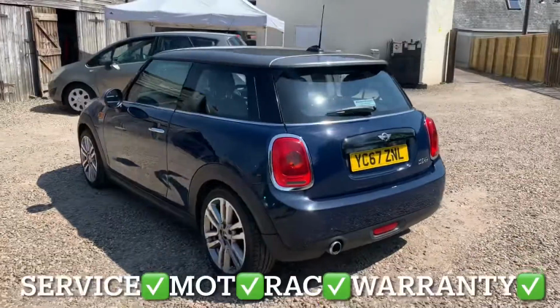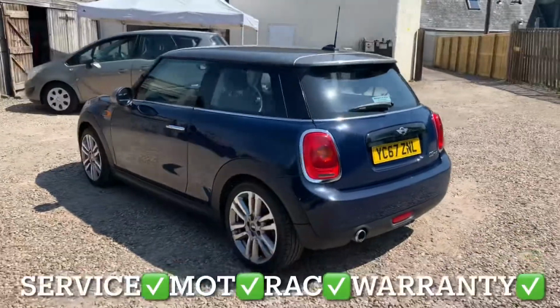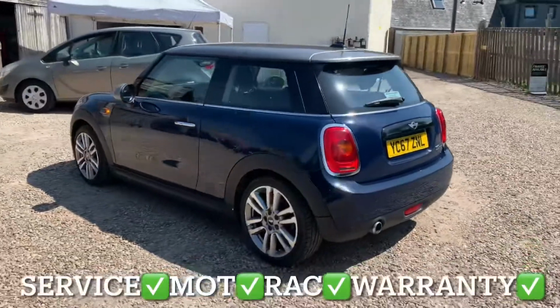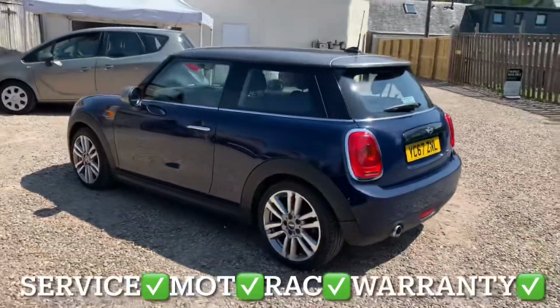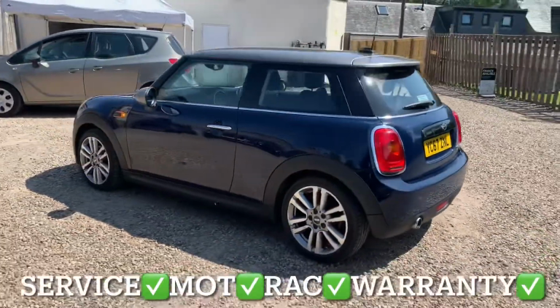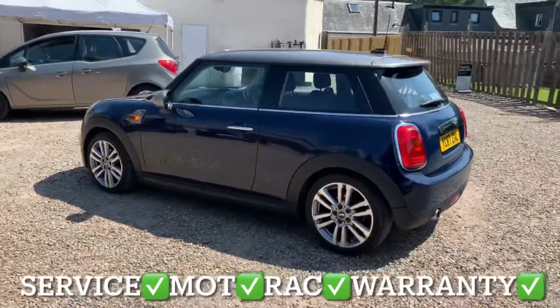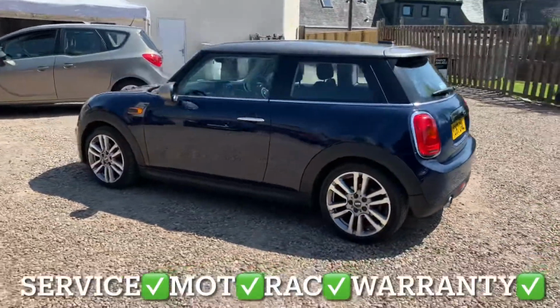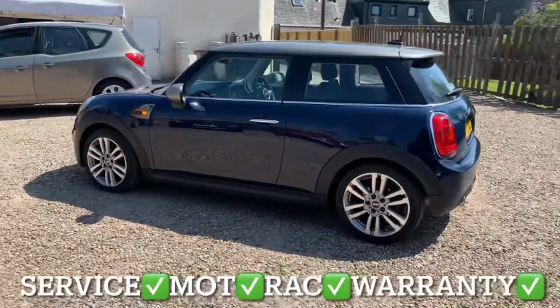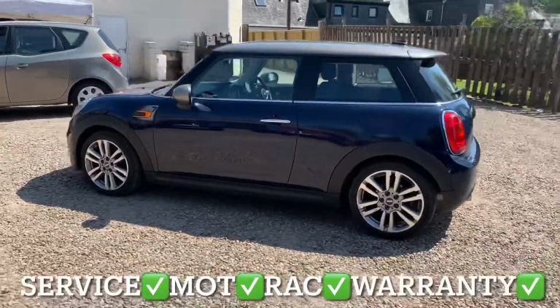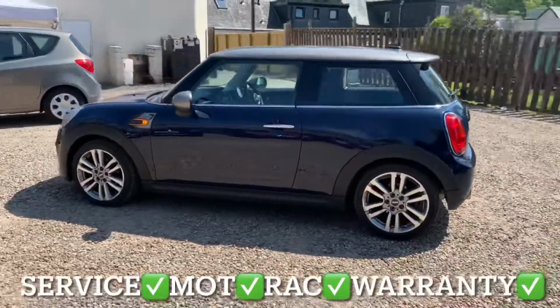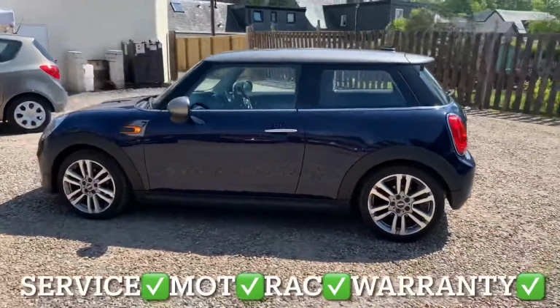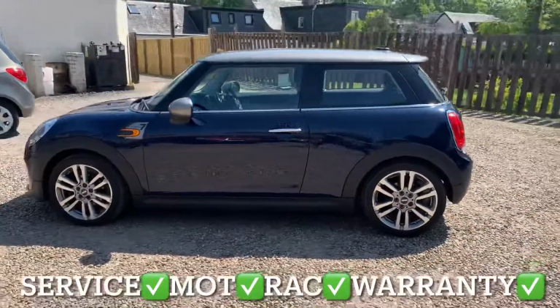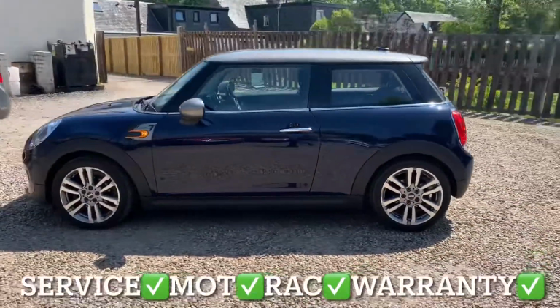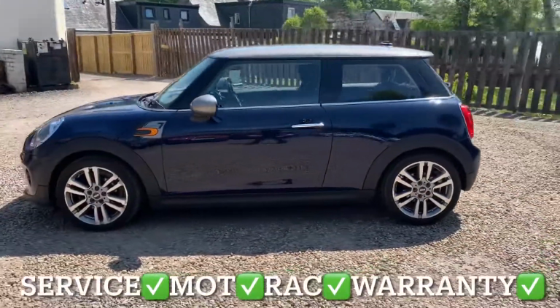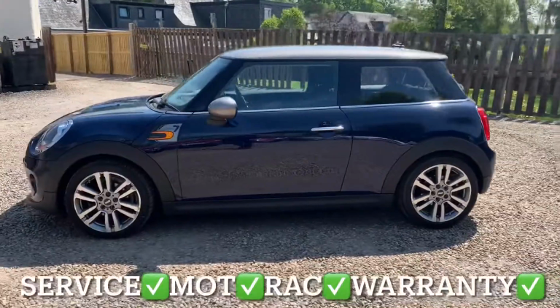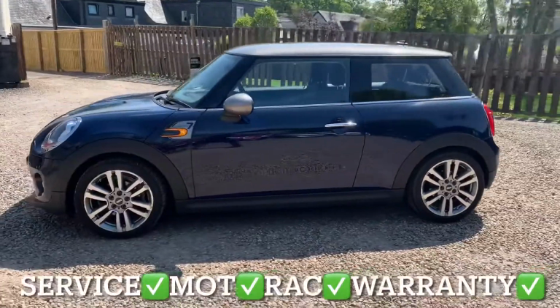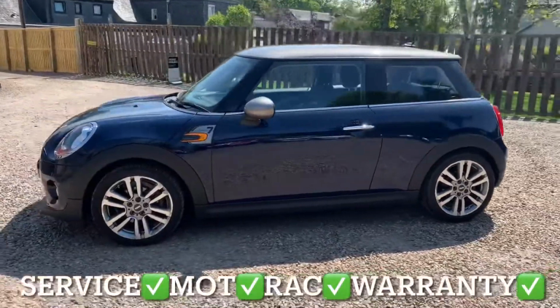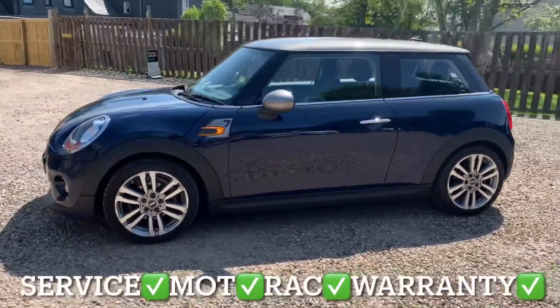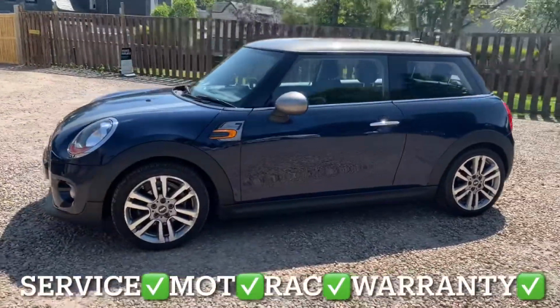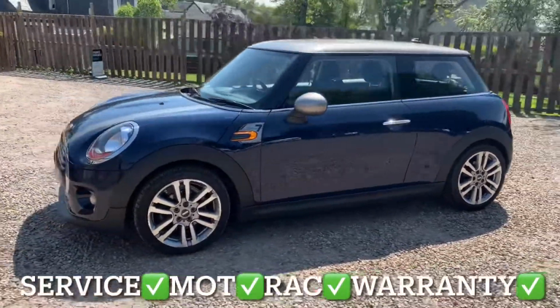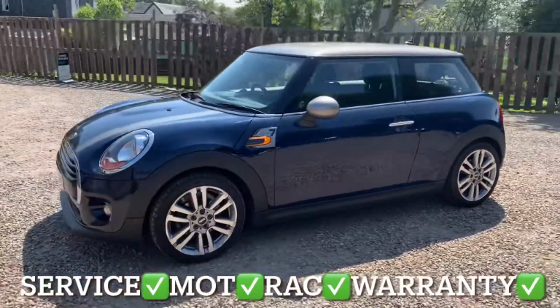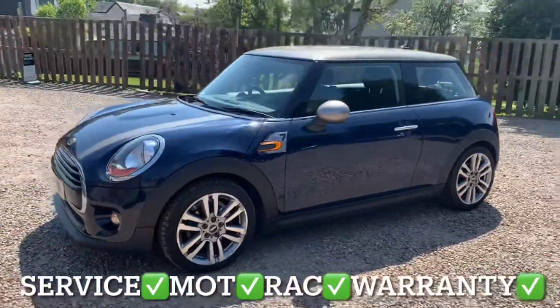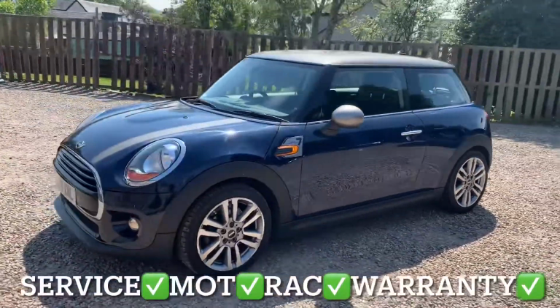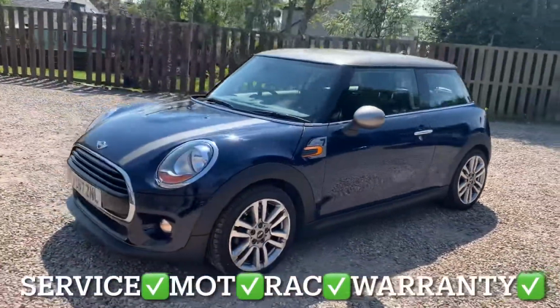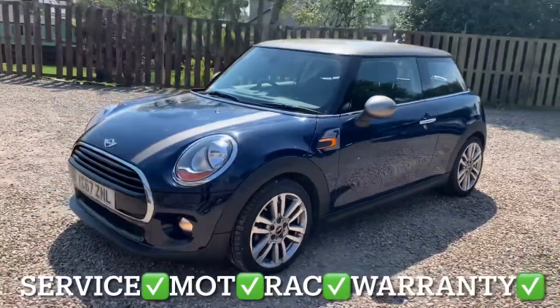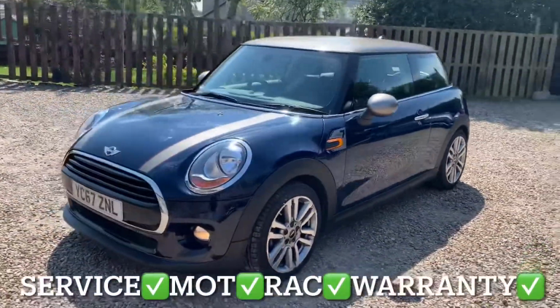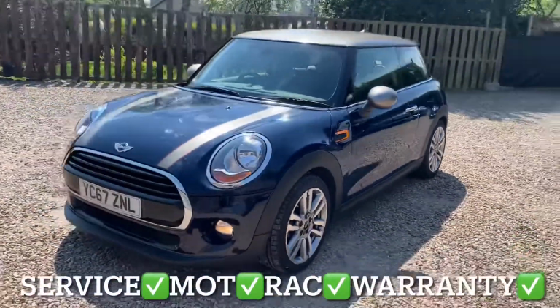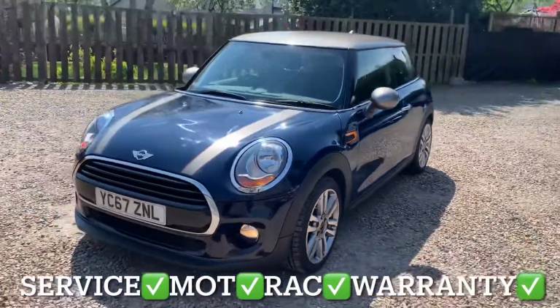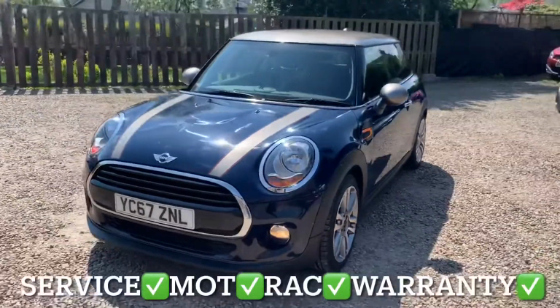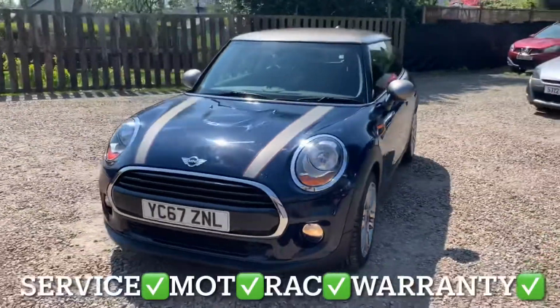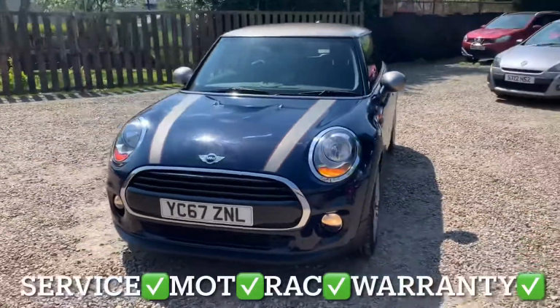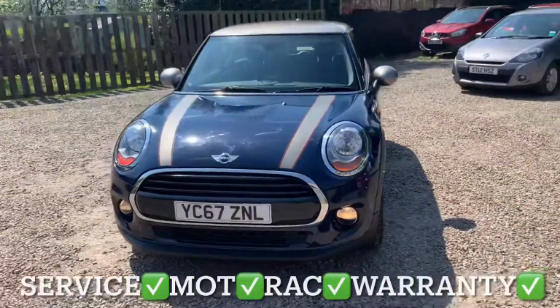You'll get this Mini with a full service, 12 months independent MOT, 12 months RAC roadside assistance, and 6 months parts and labour warranty with unlimited claims.